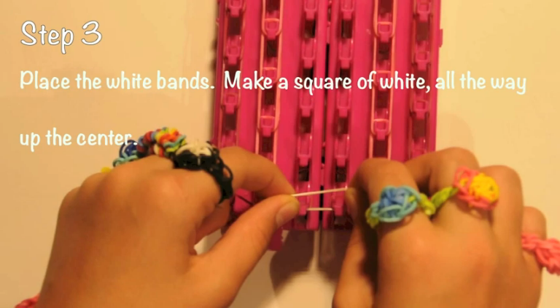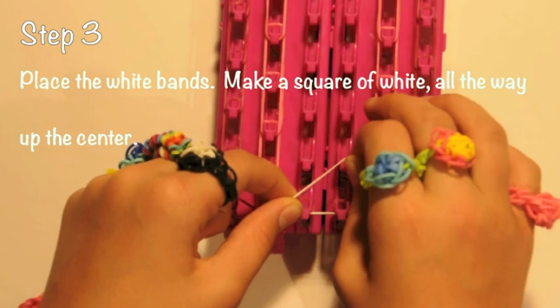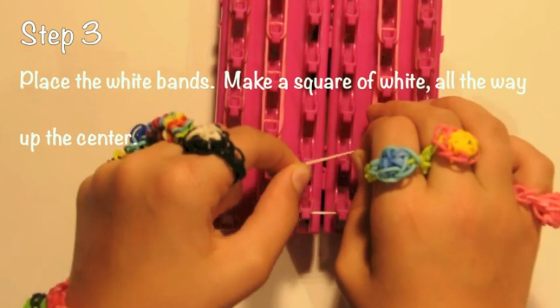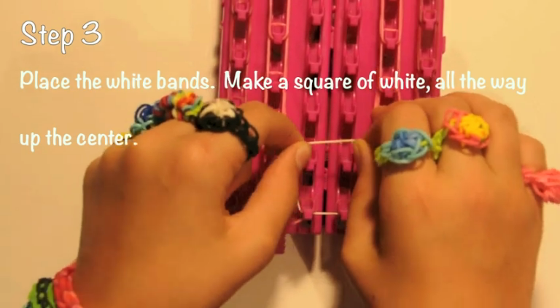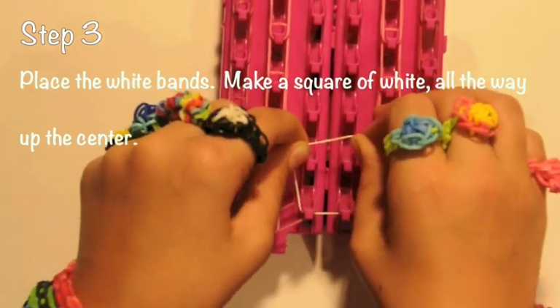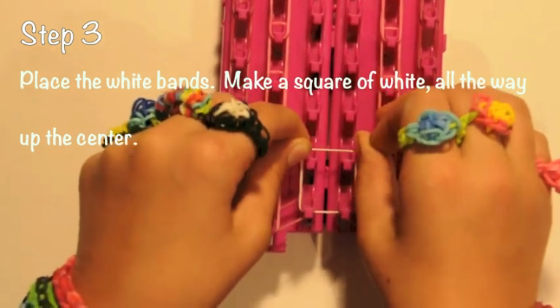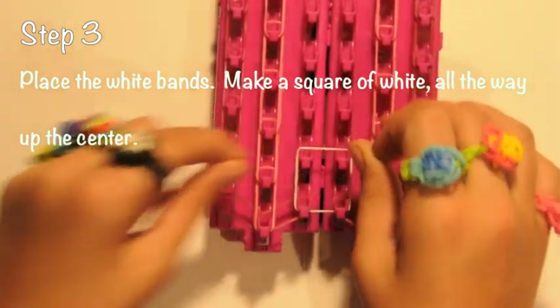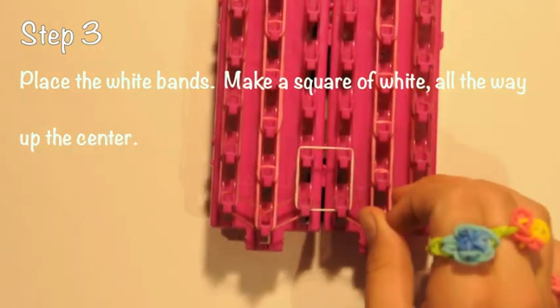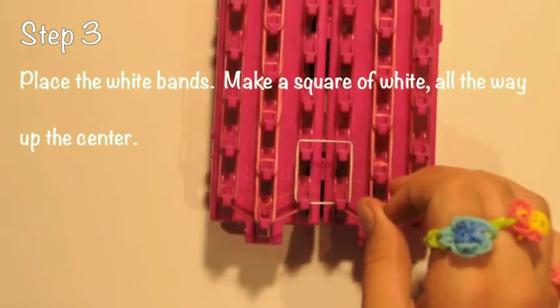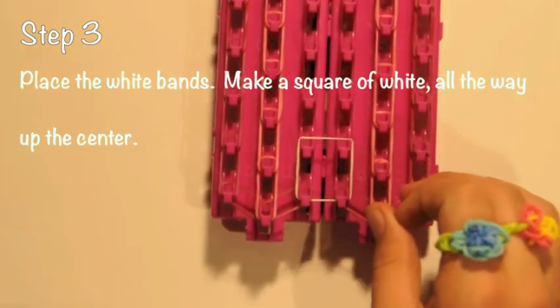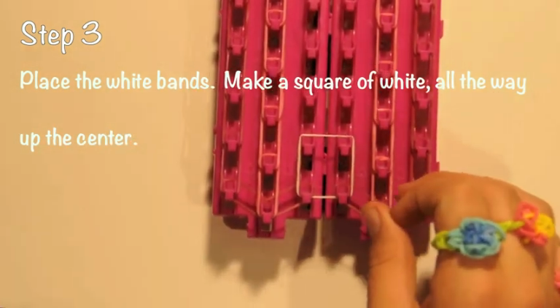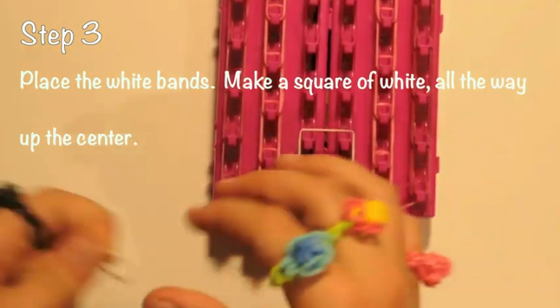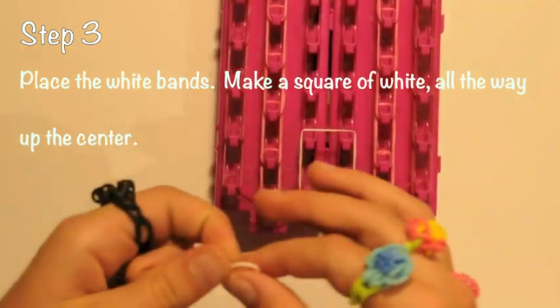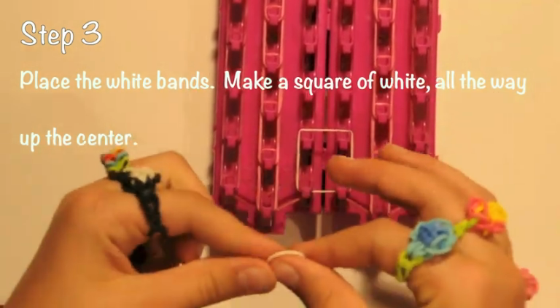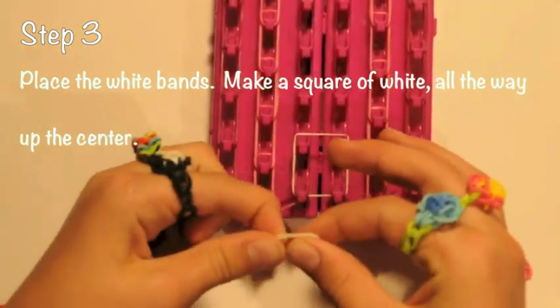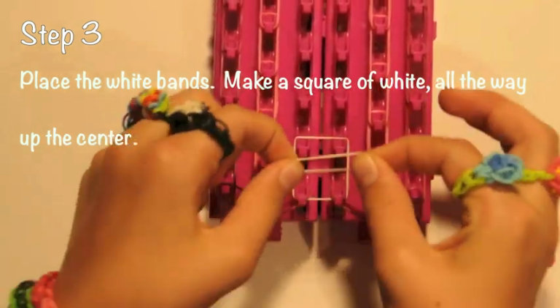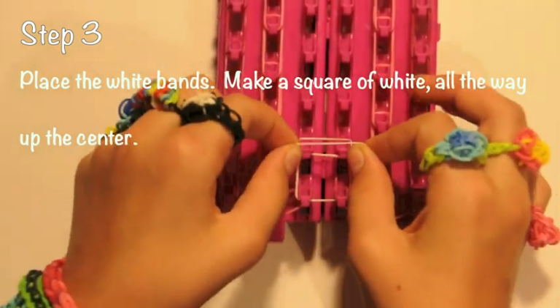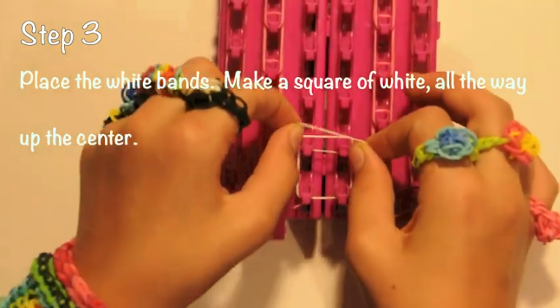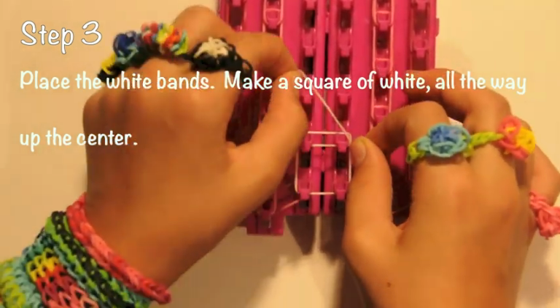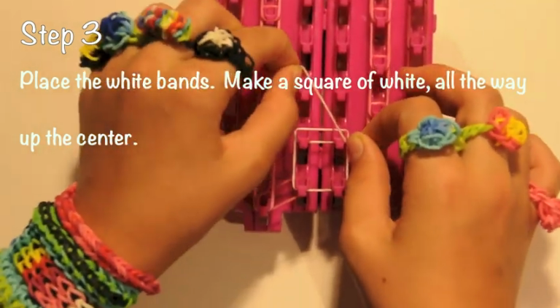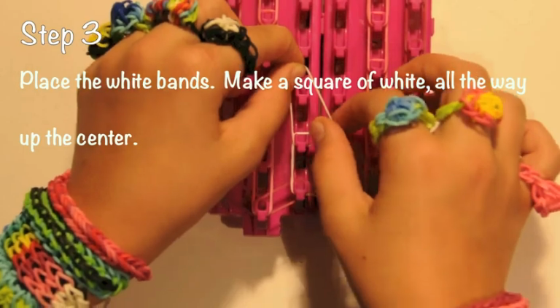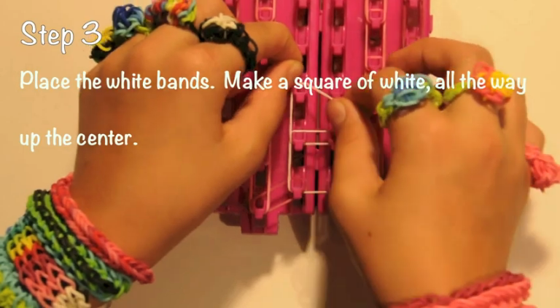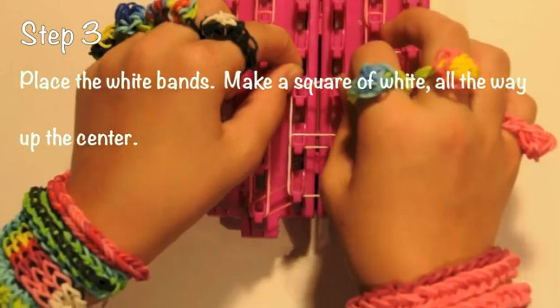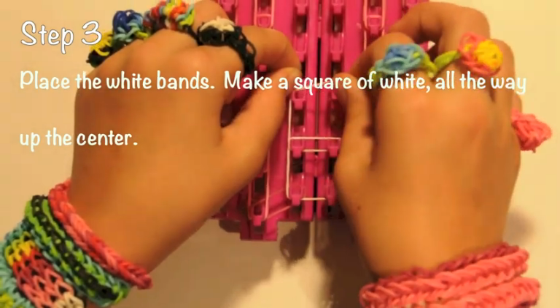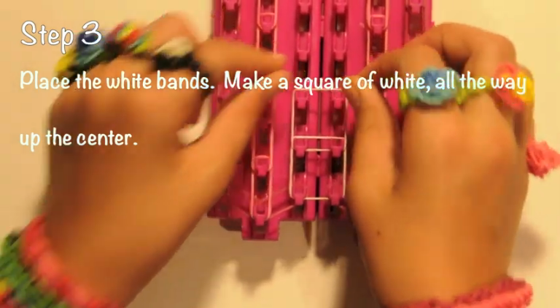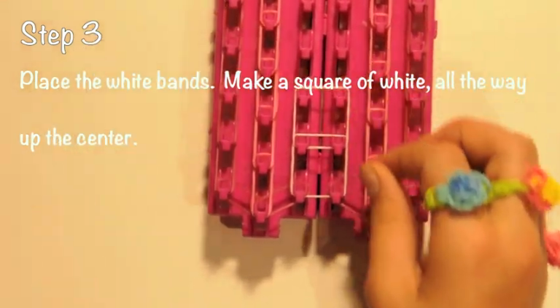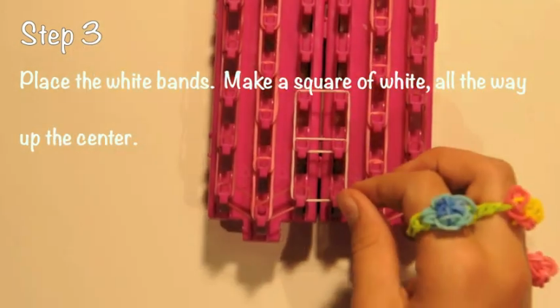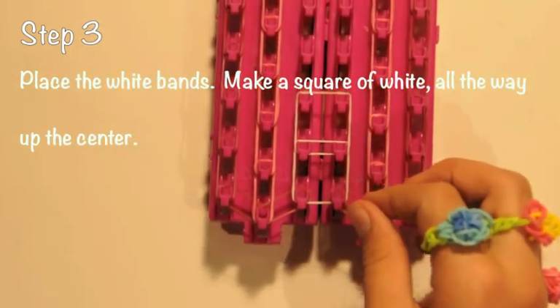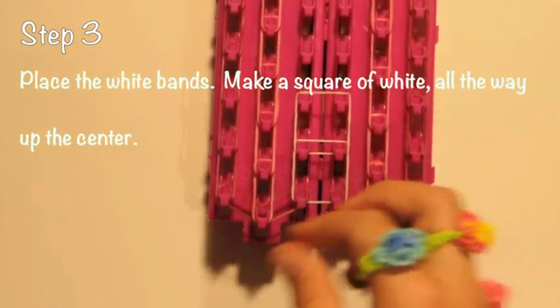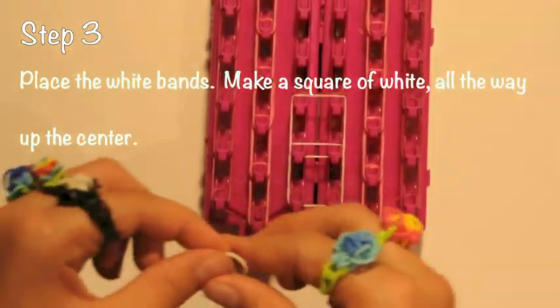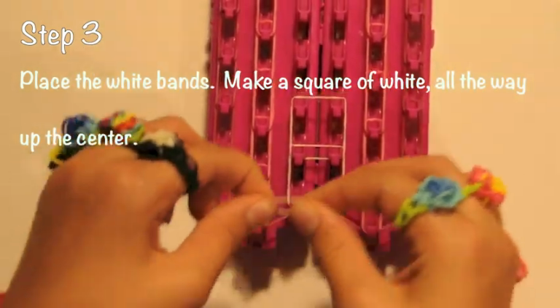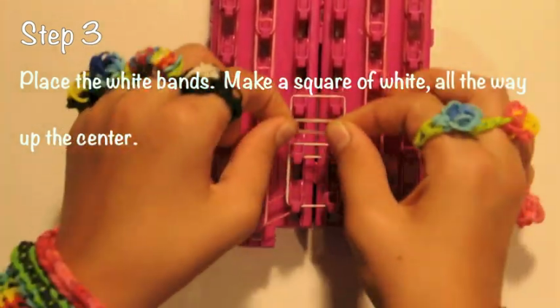Now you're ready for step three, placing the white rubber bands. Make a square of white all the way up the center of the looms, just like you see here.